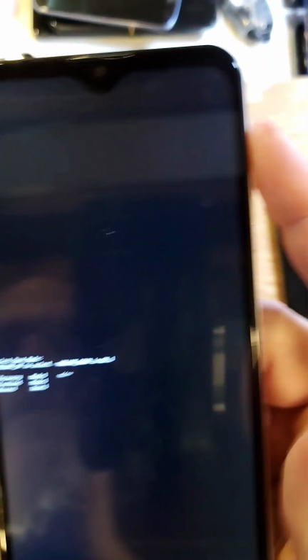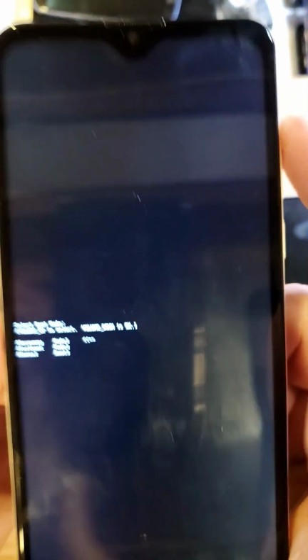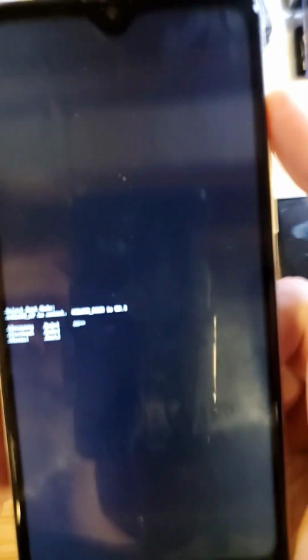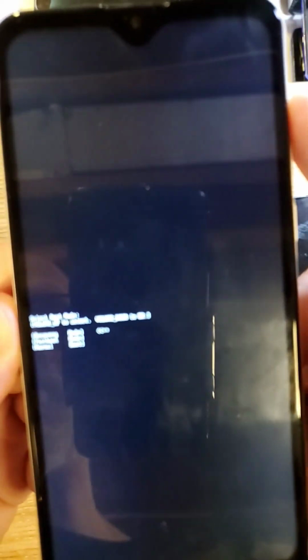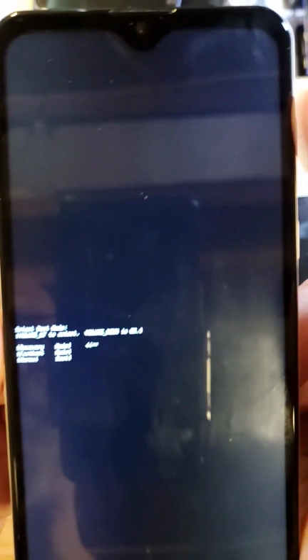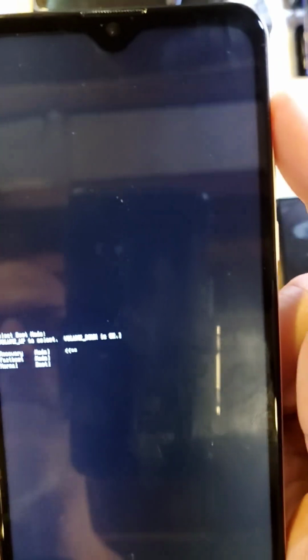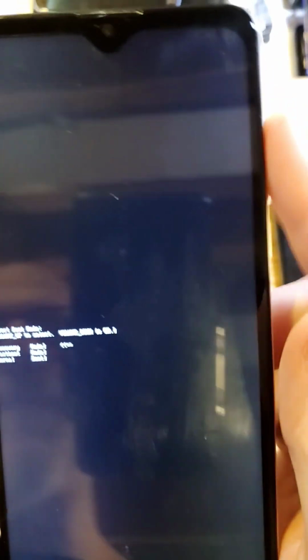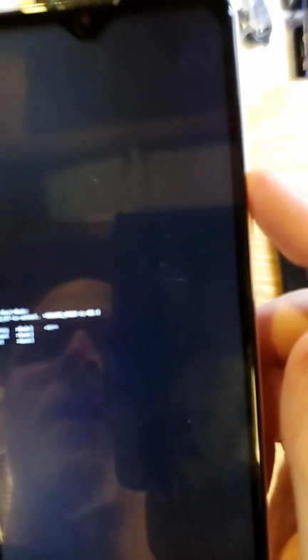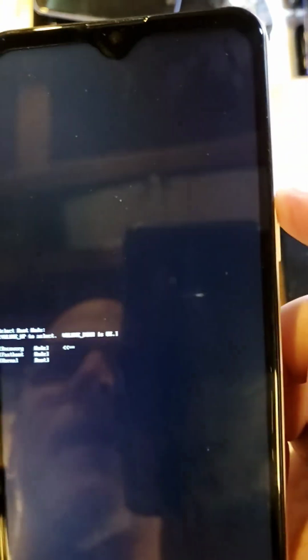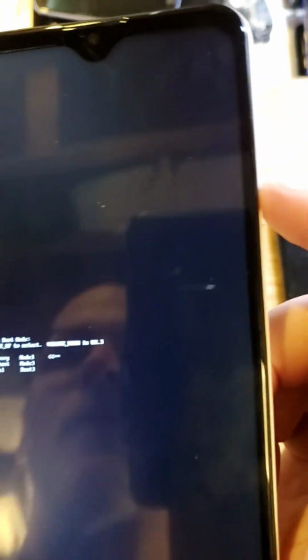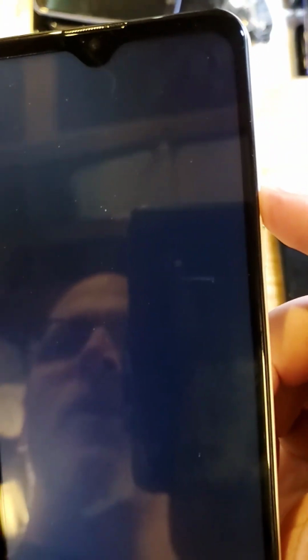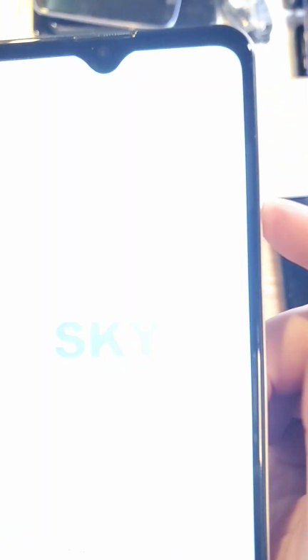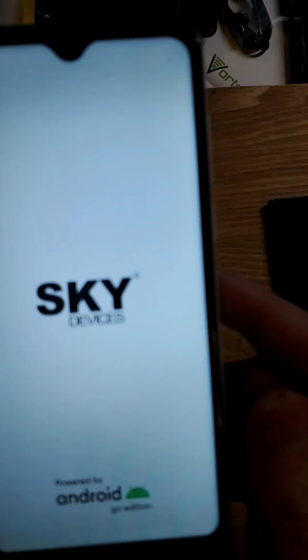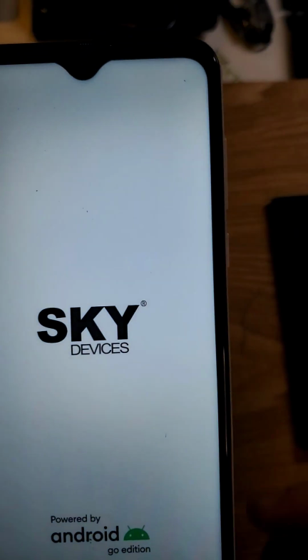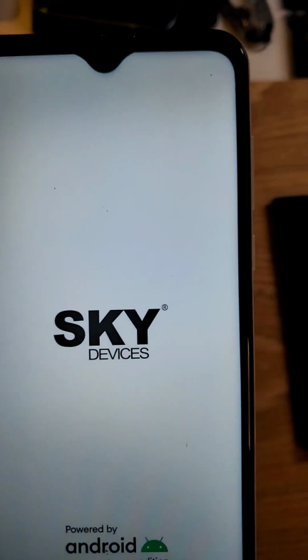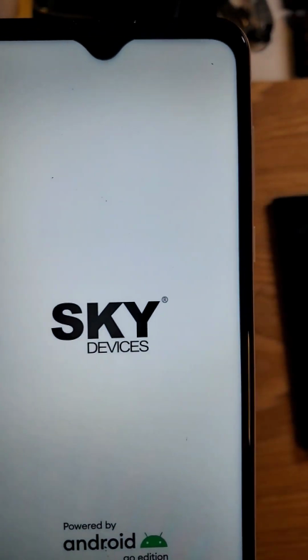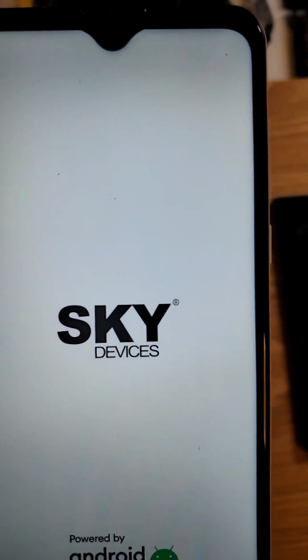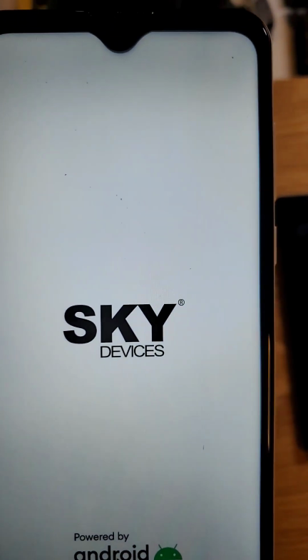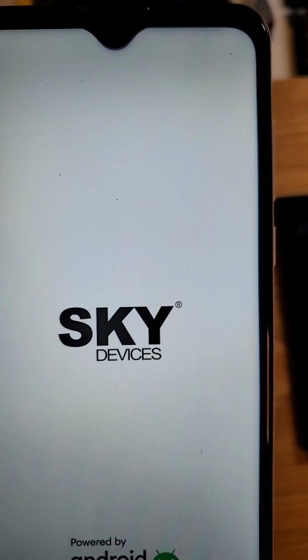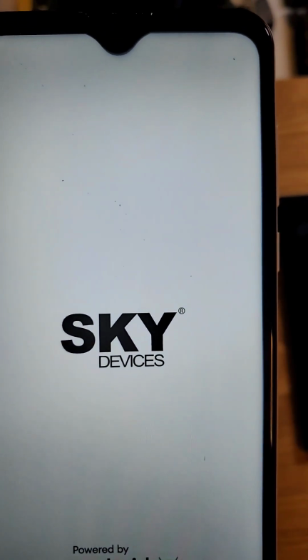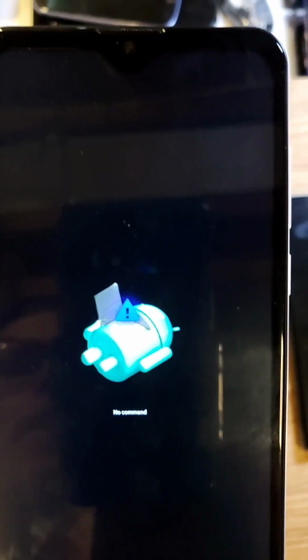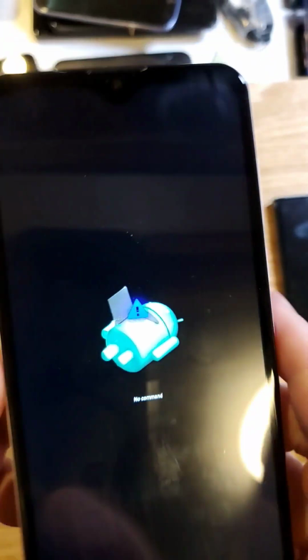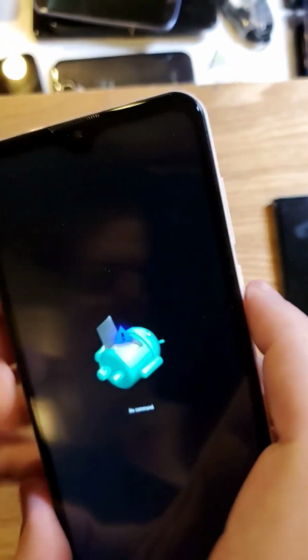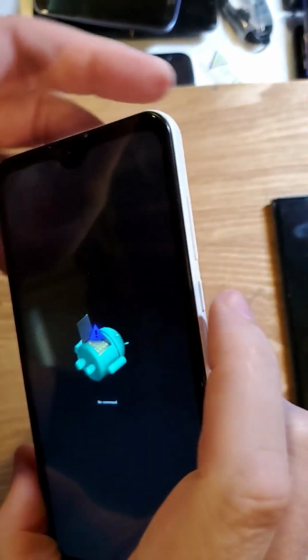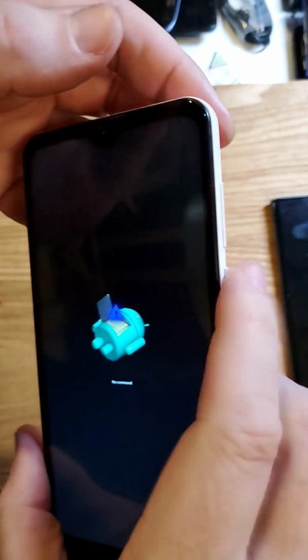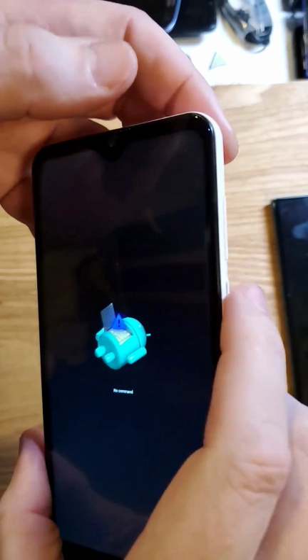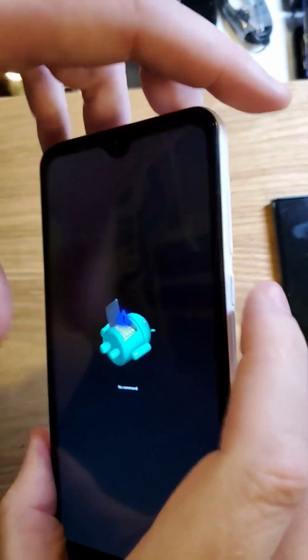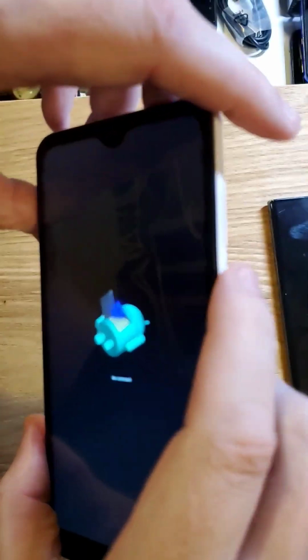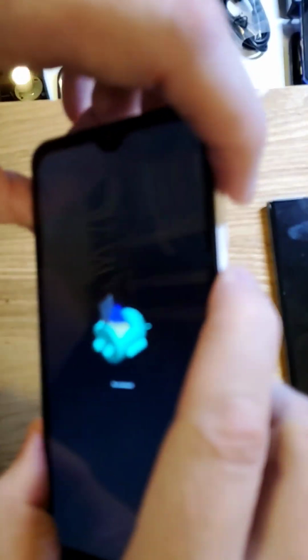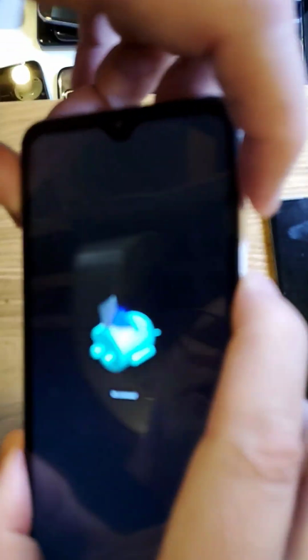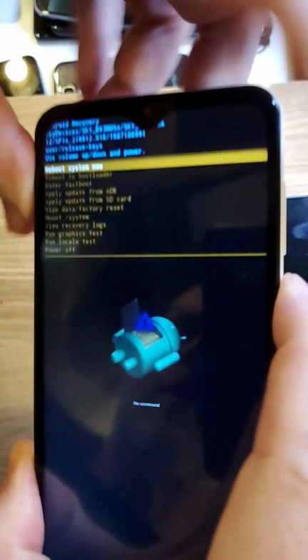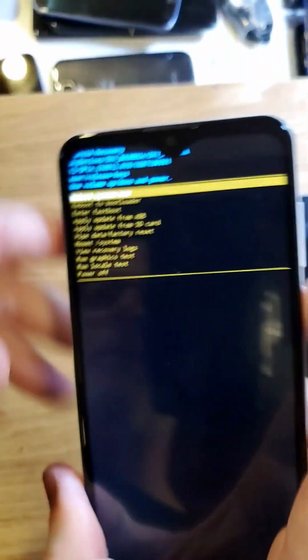Choose recovery mode with volume up and then OK with volume down. Now we're going to wait for the fallen Android — no recovery, no command. So we're going to hold down power, then quick touch volume up.